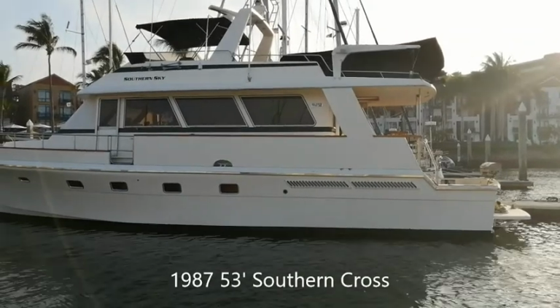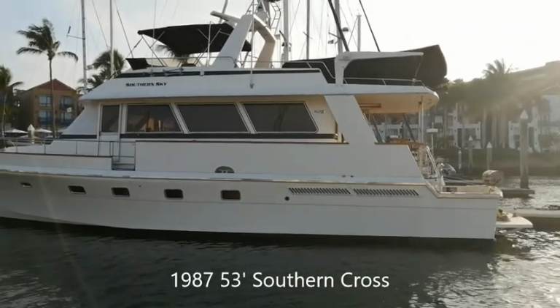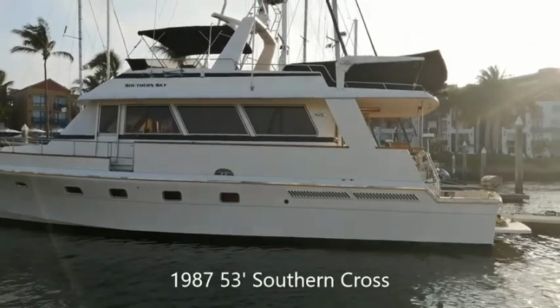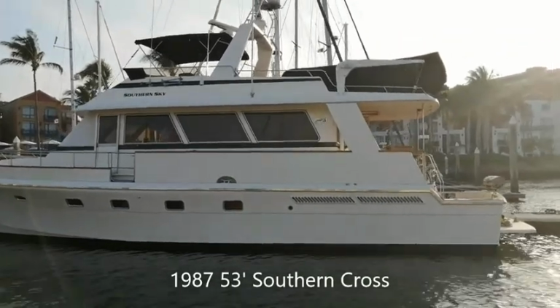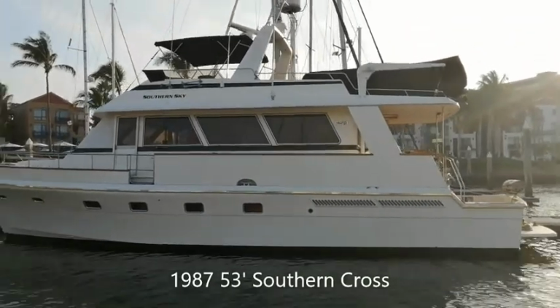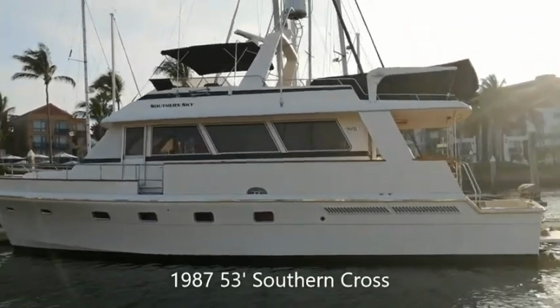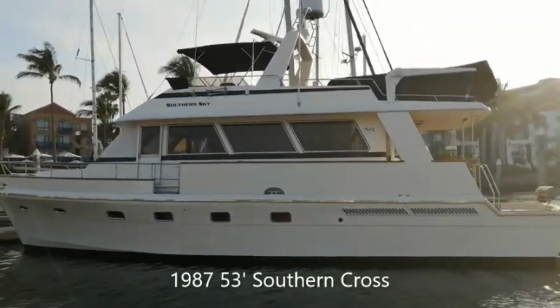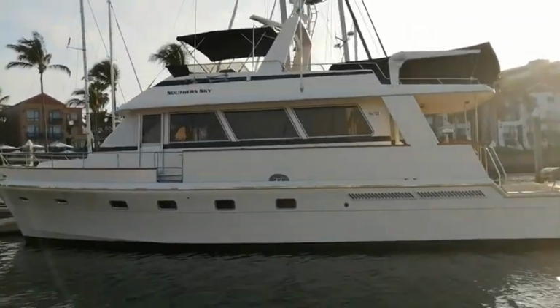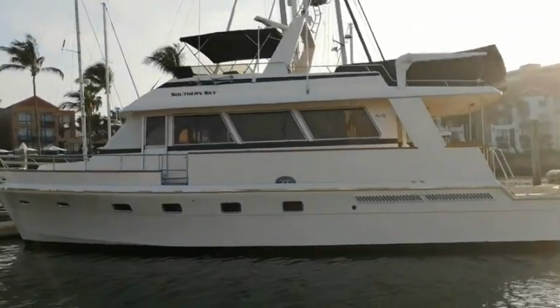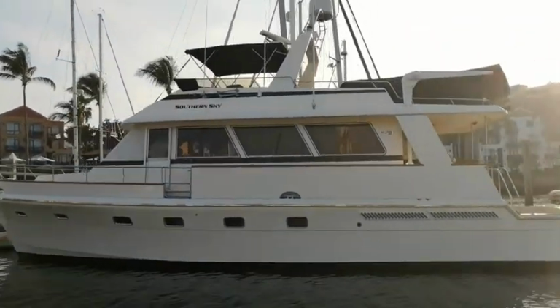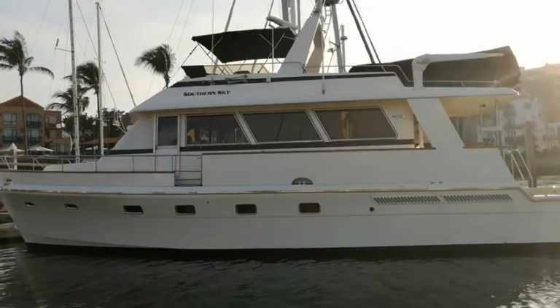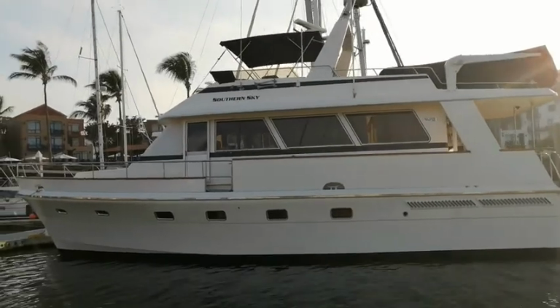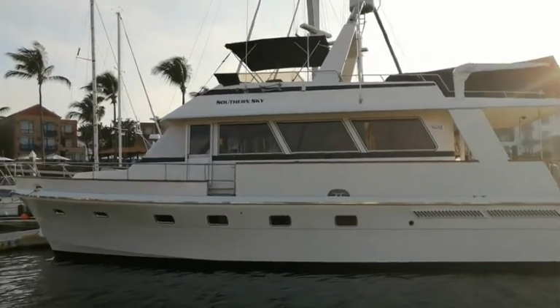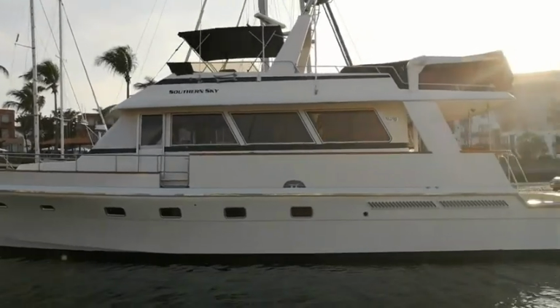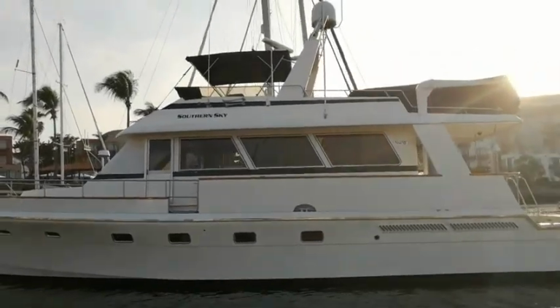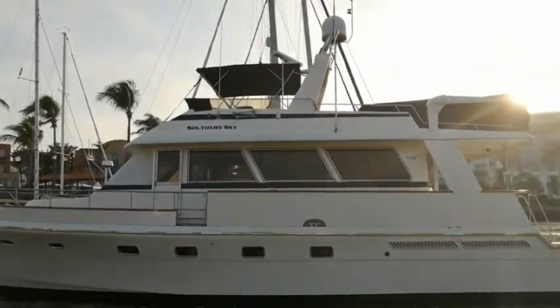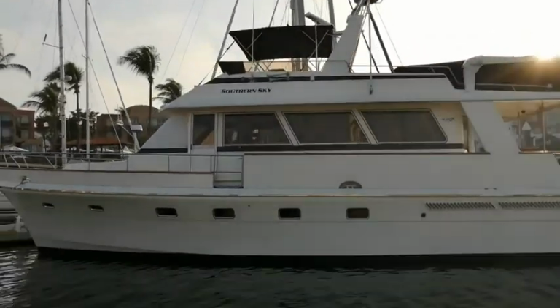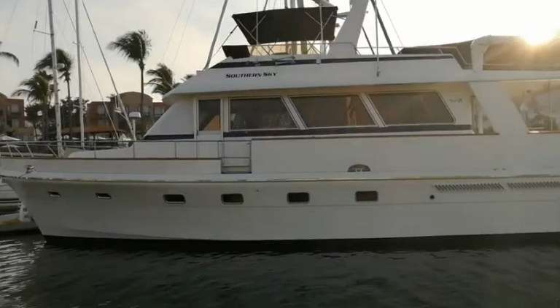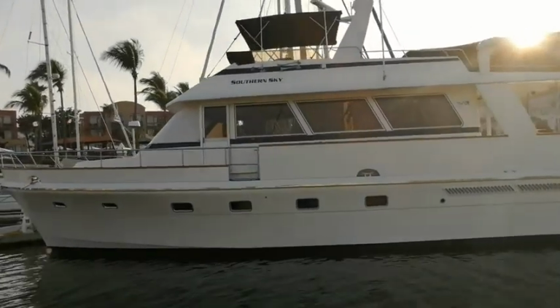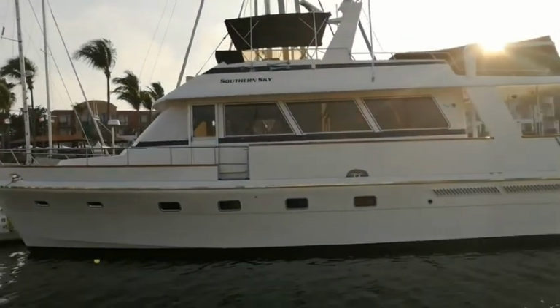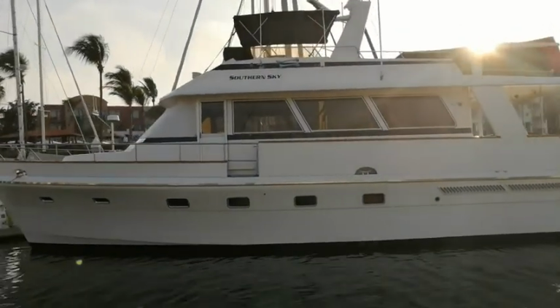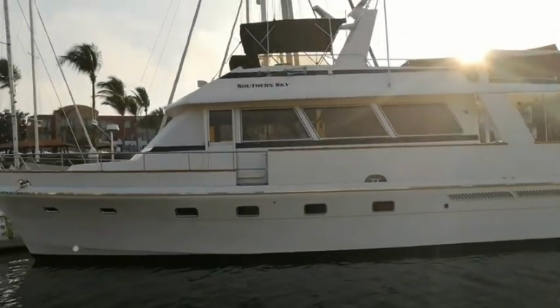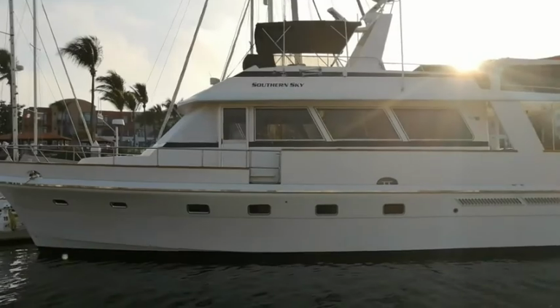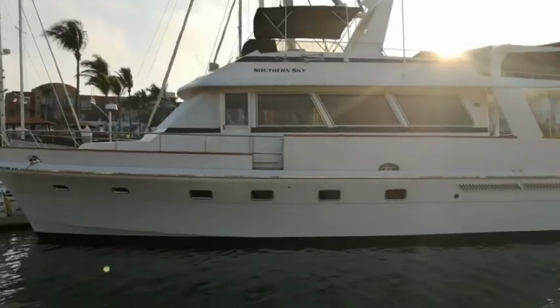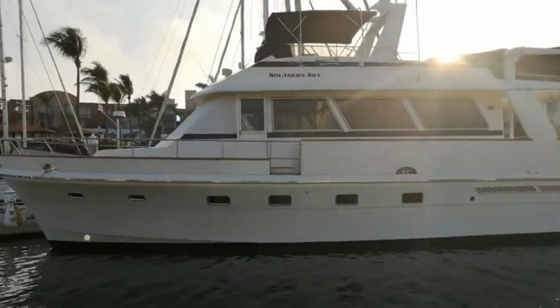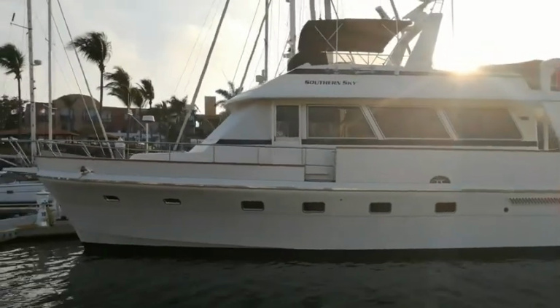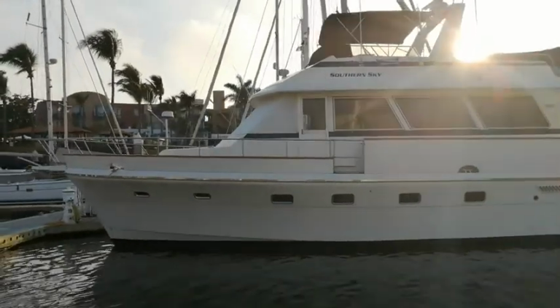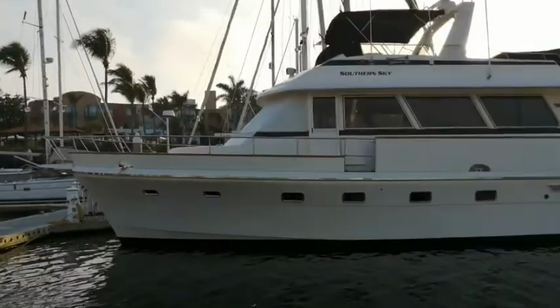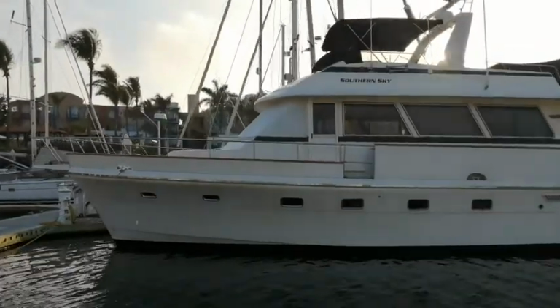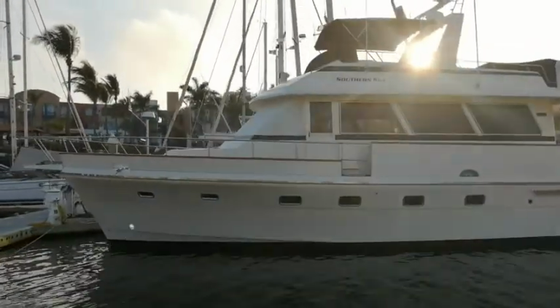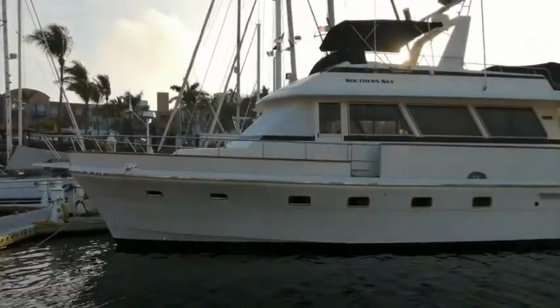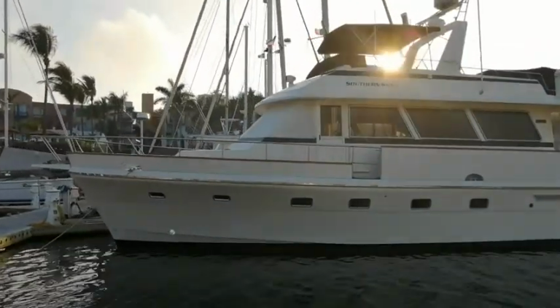This is our 53-foot Southern Cross. It's currently moored in Elfid Marina in Mazatlan. It was built in Australia in 1987.